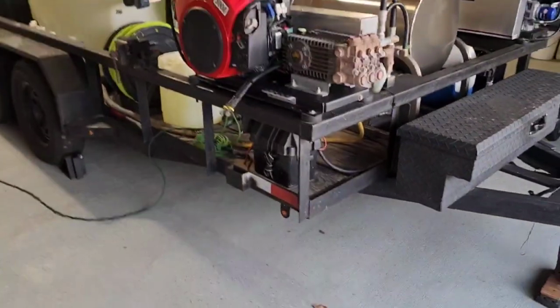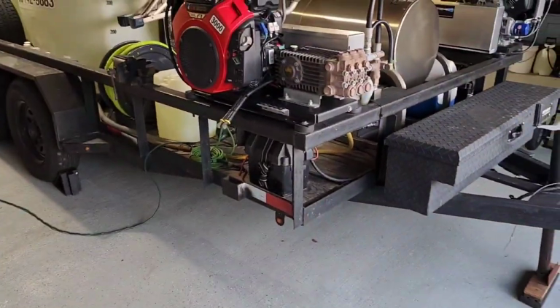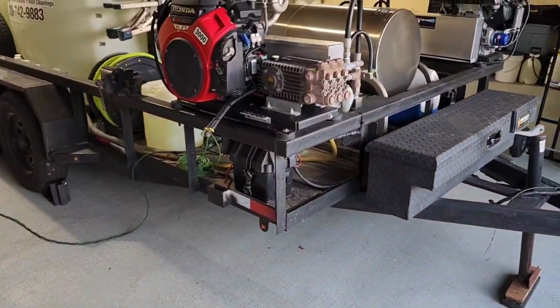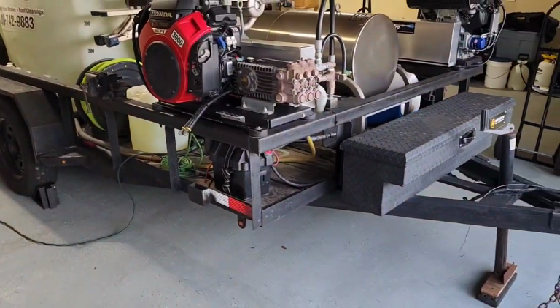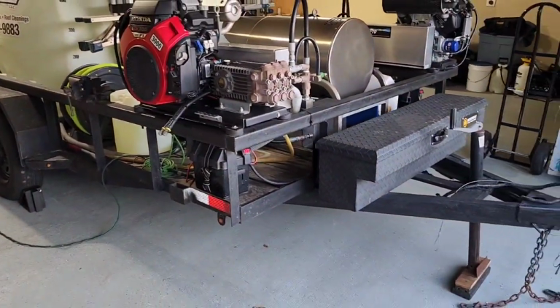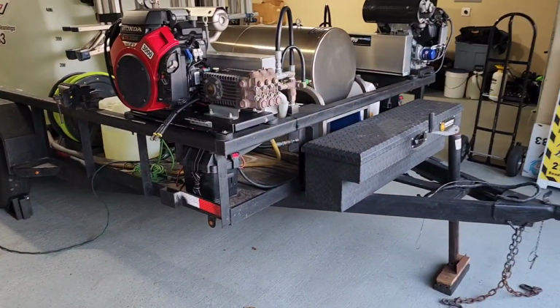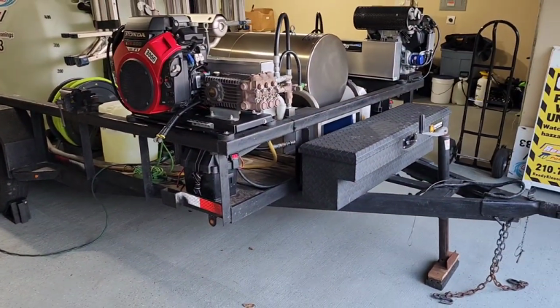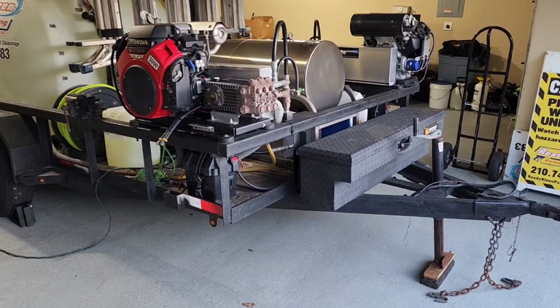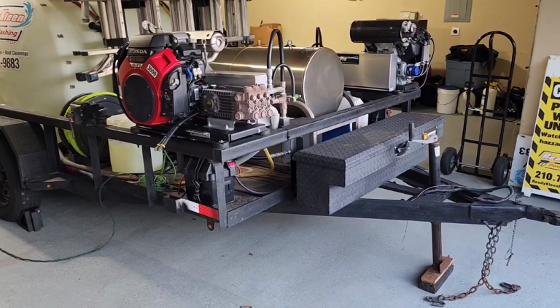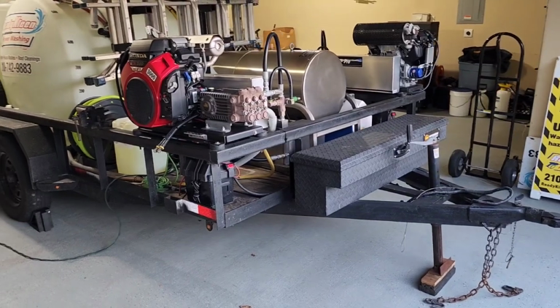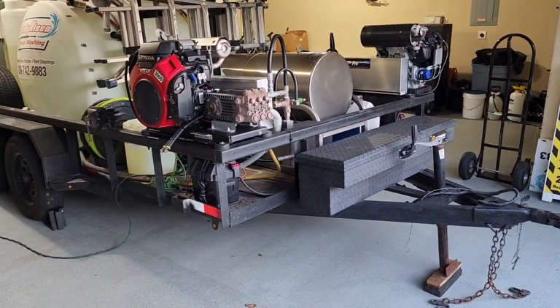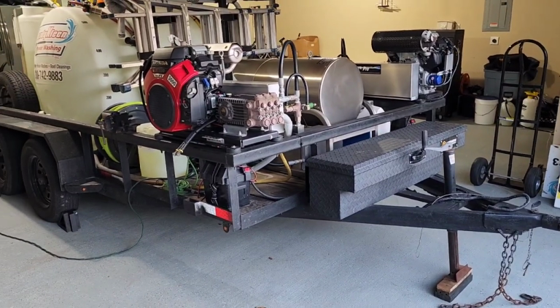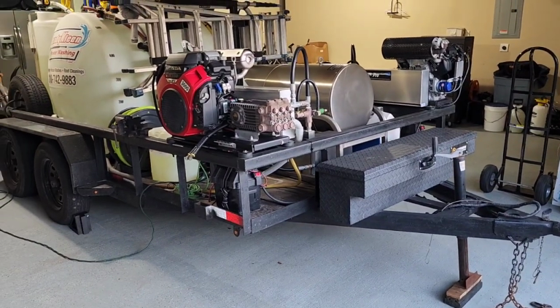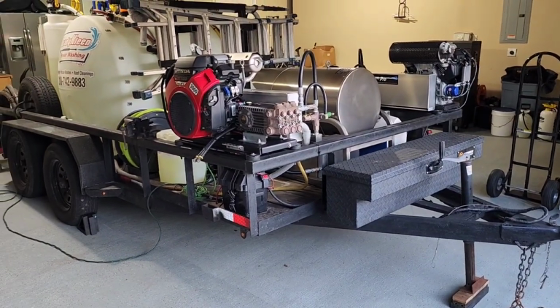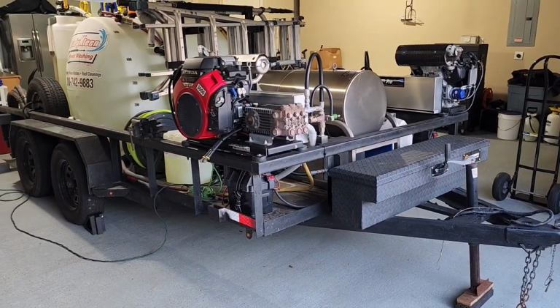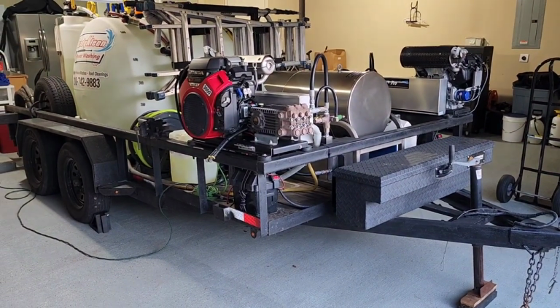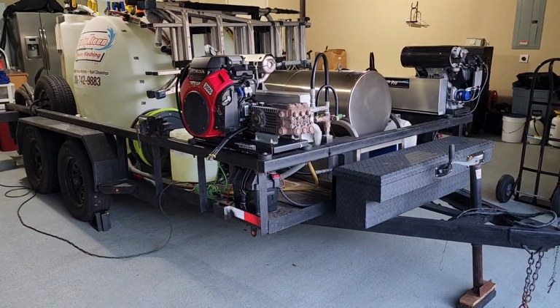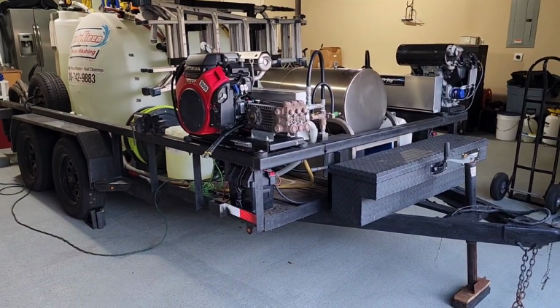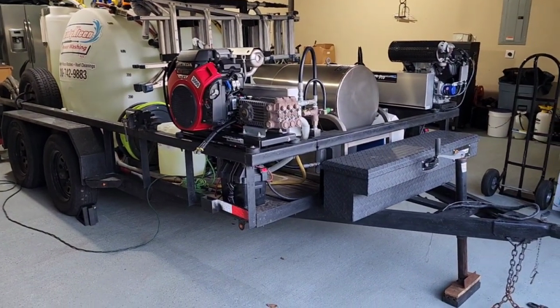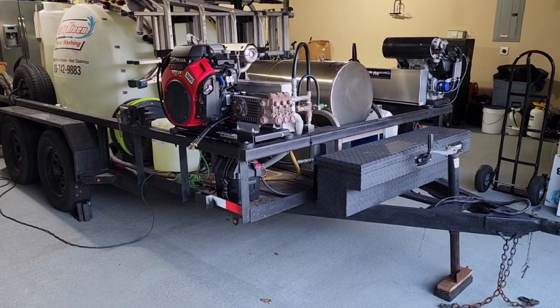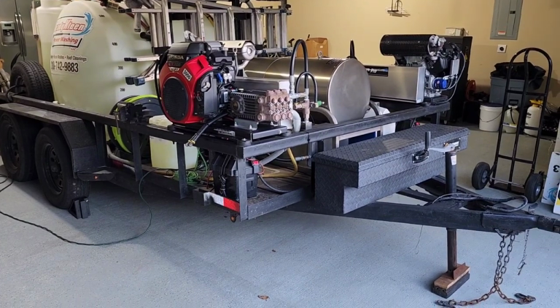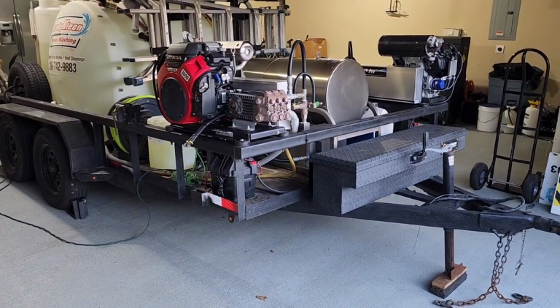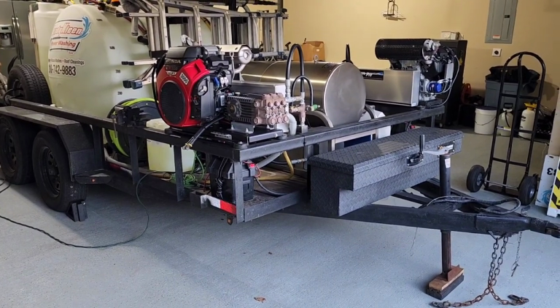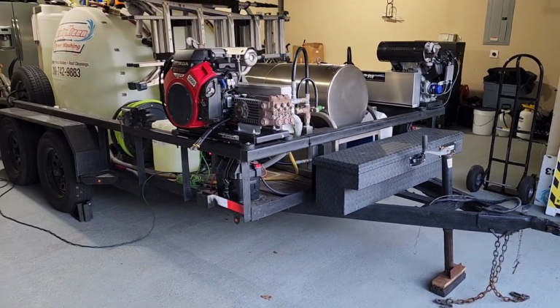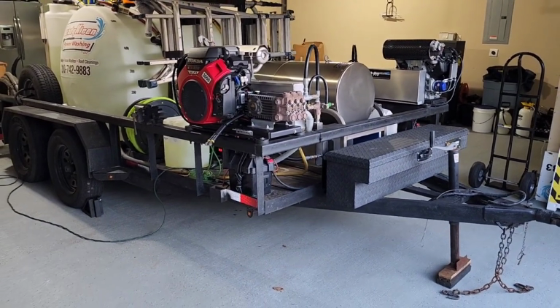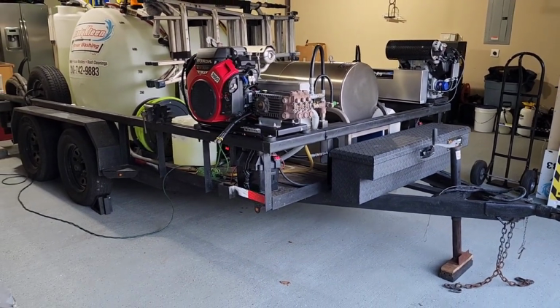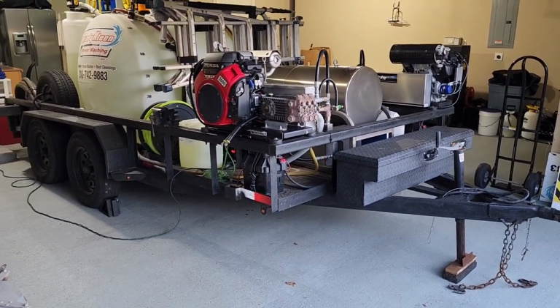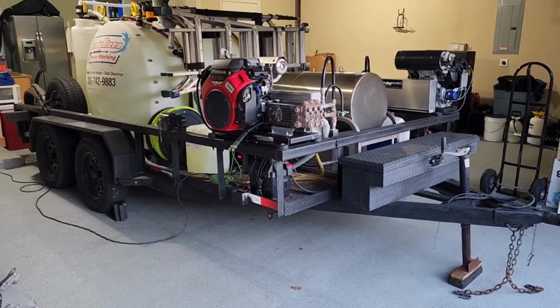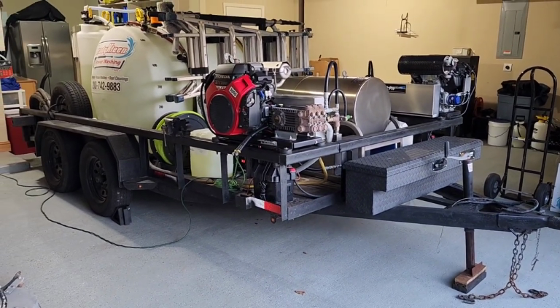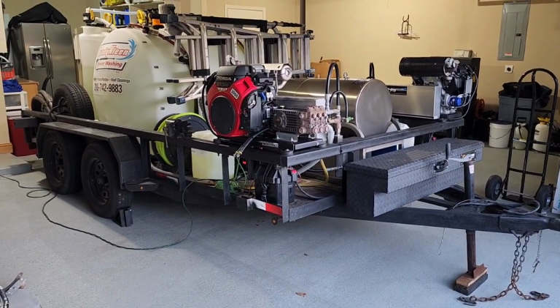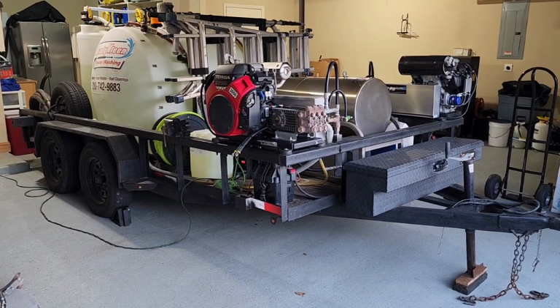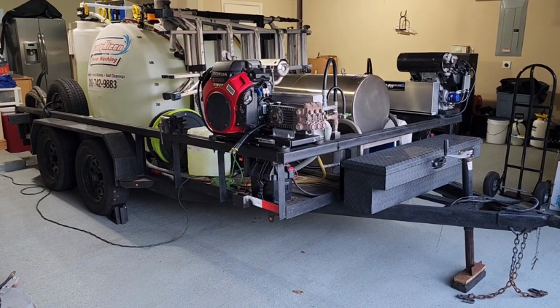I just wanted to do a new trailer video walk-around update to show the equipment that I have on my trailer. What I have here is a six and a half by fourteen tandem axle trailer.